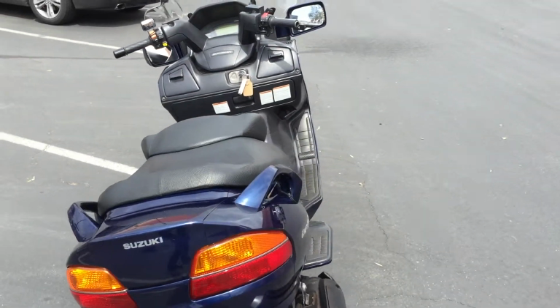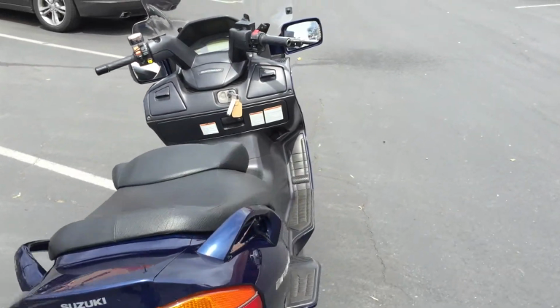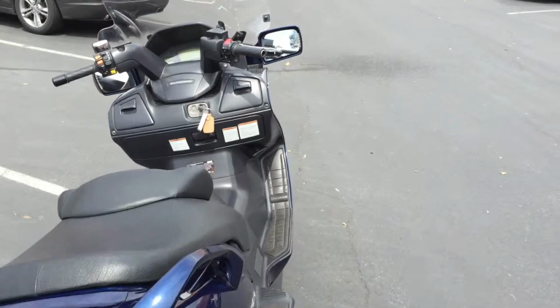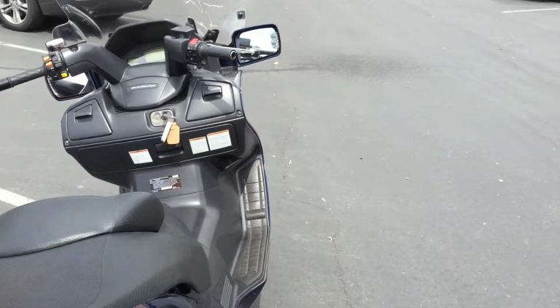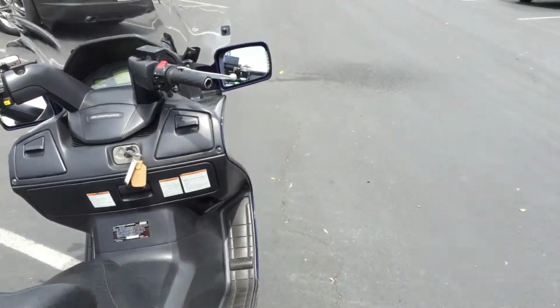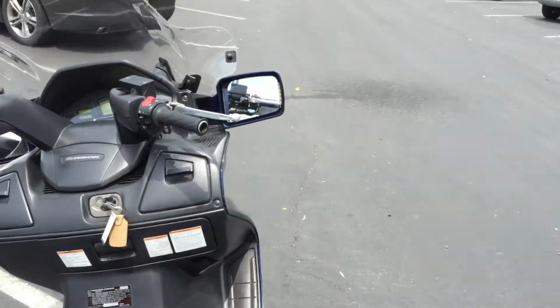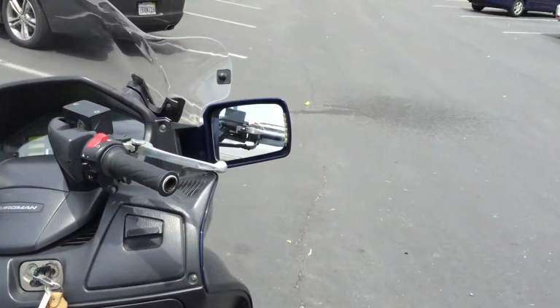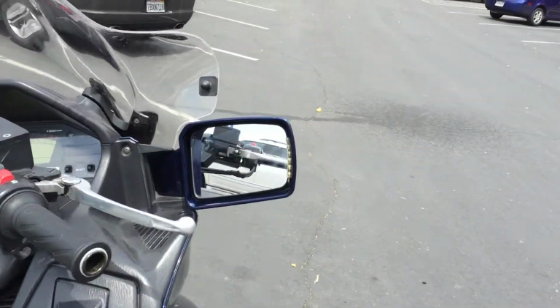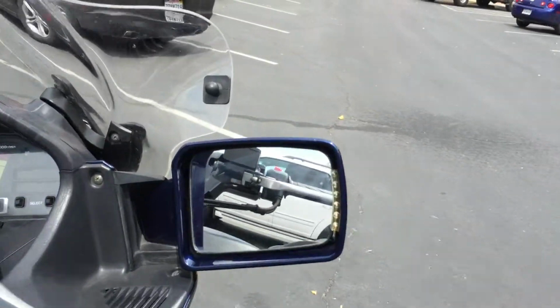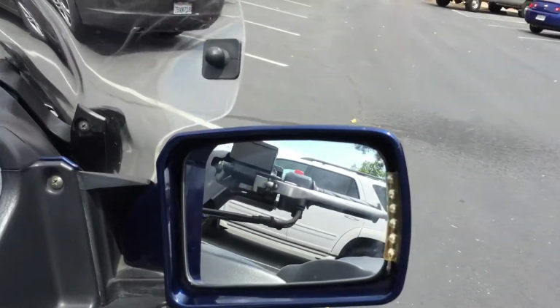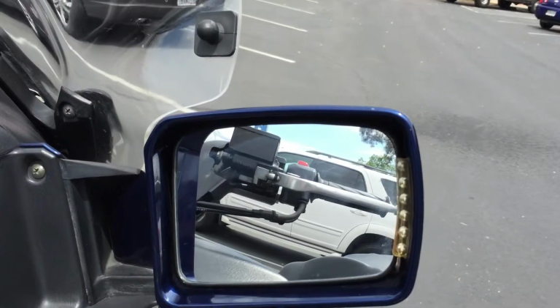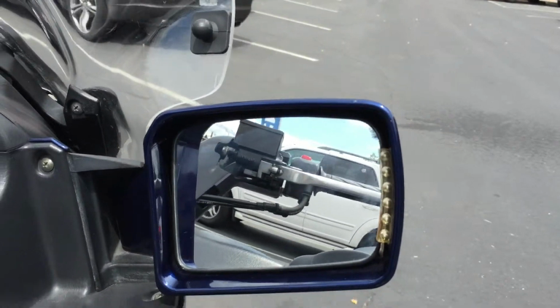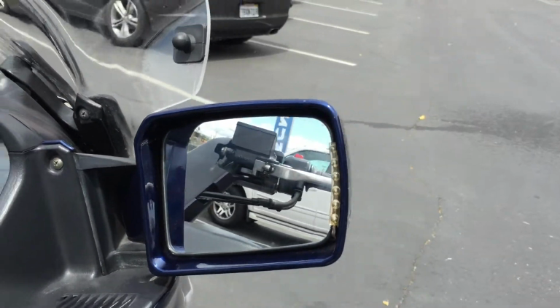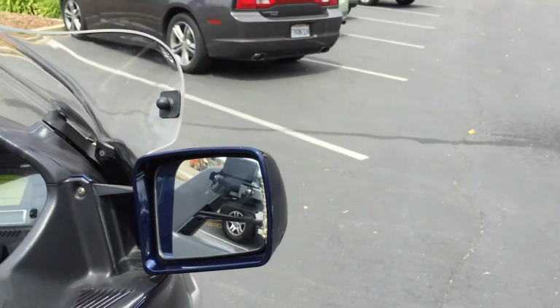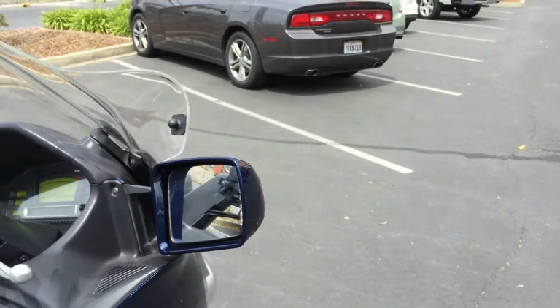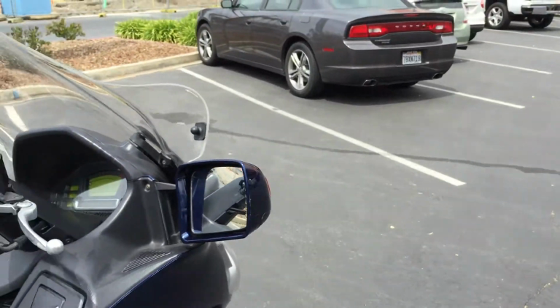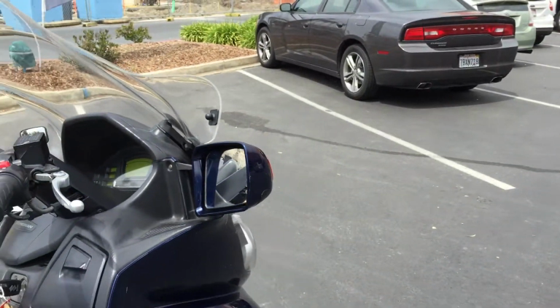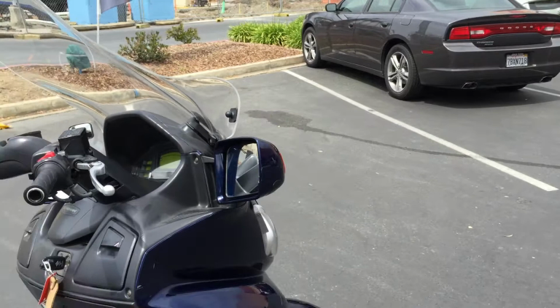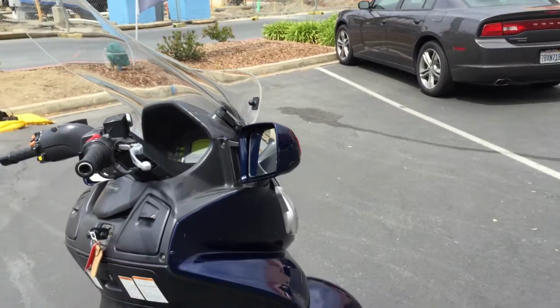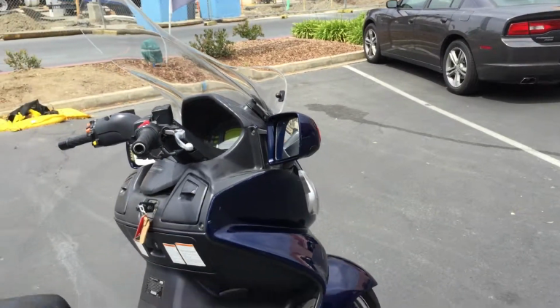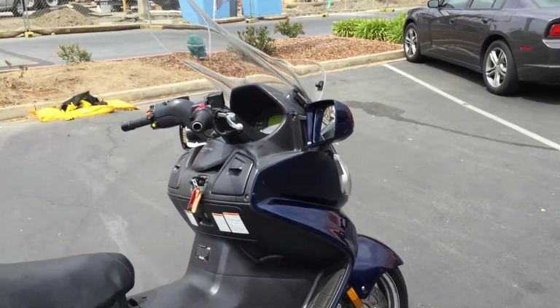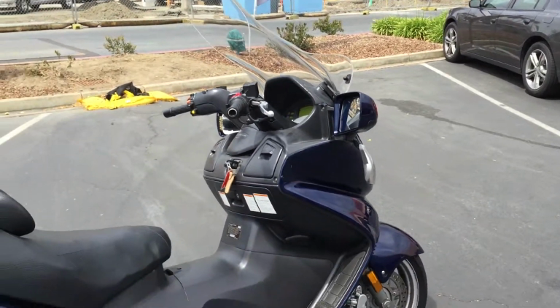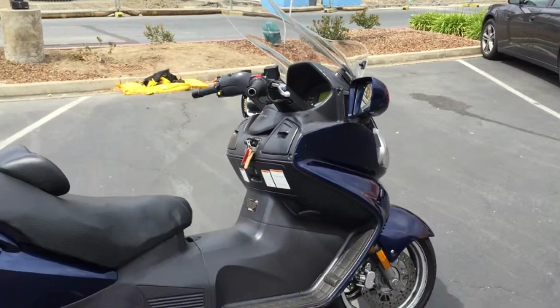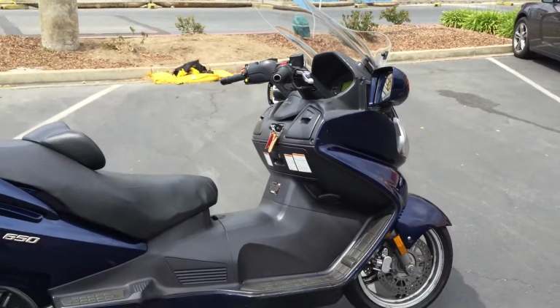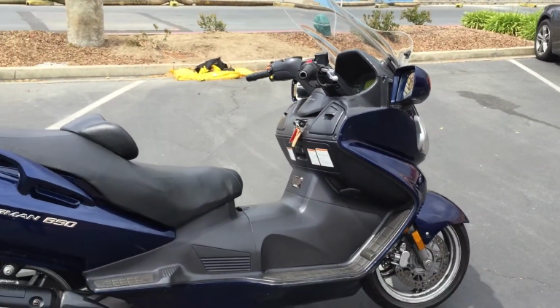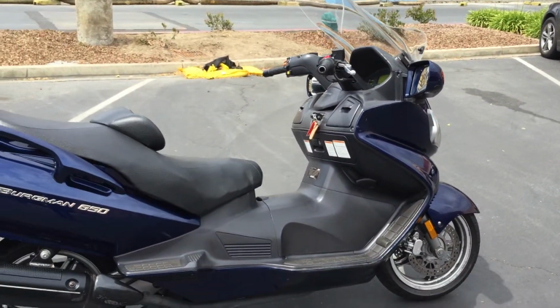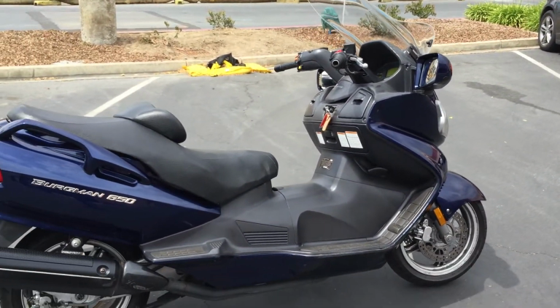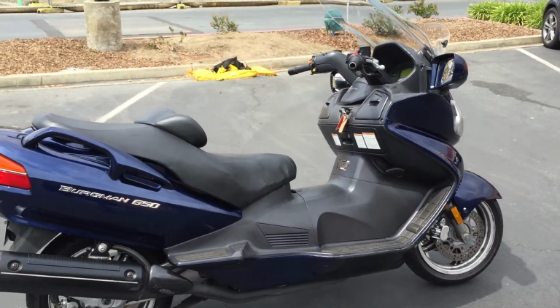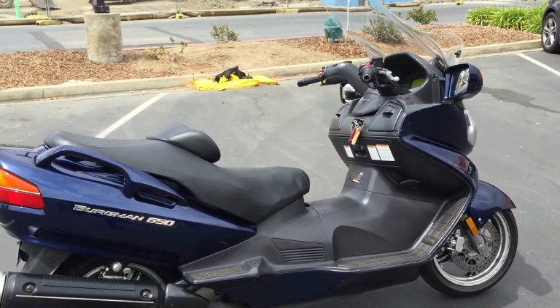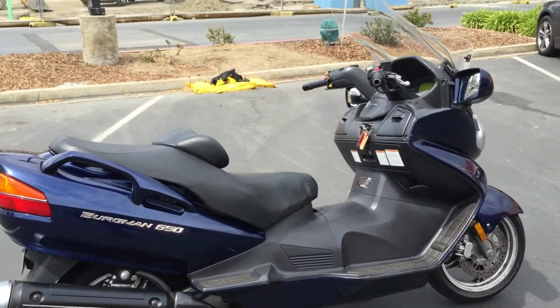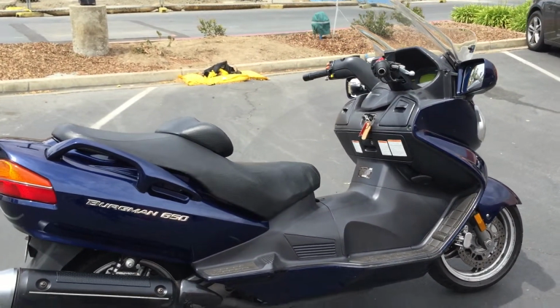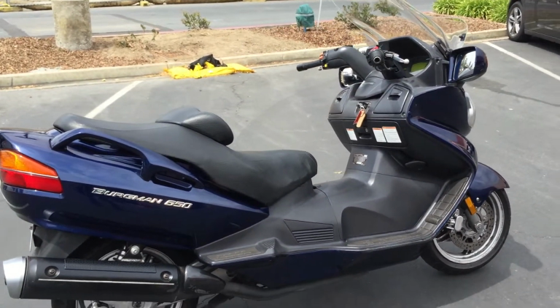It has some cool LED turn signals right around the mirrors so people can know you're turning left or right. And again it's available here at Concha Costa Power Sports for only $34.99.